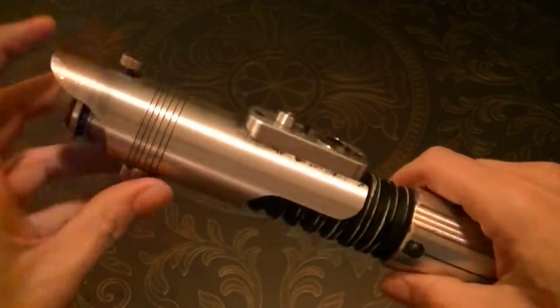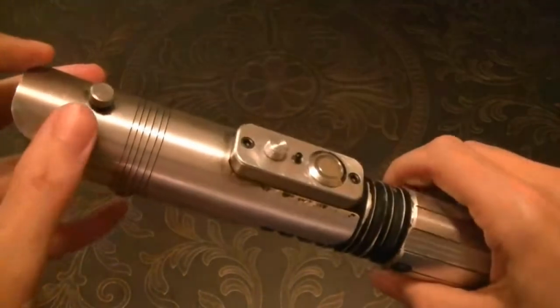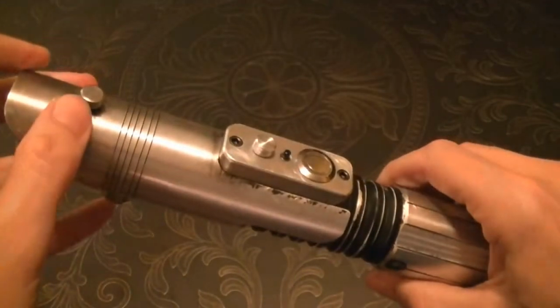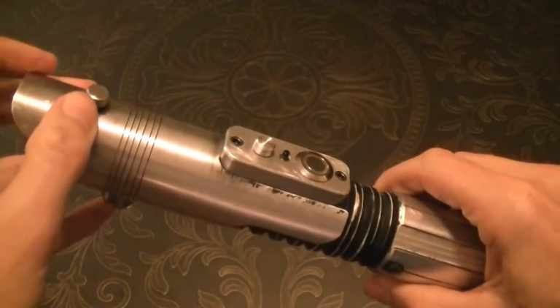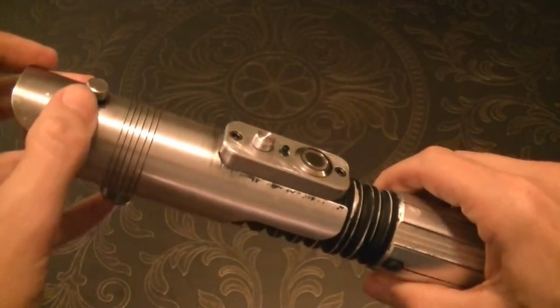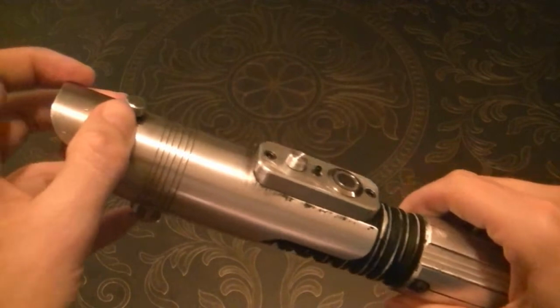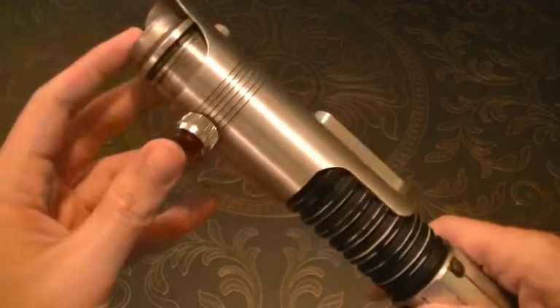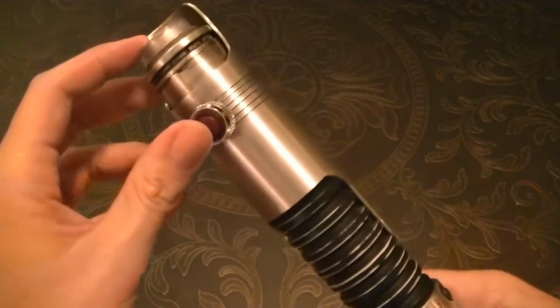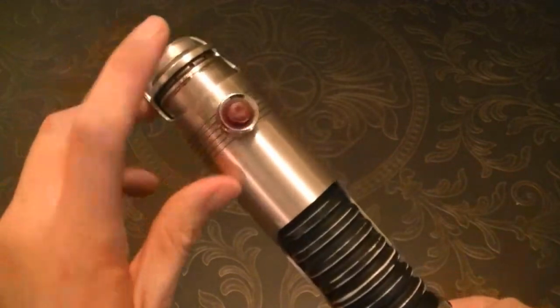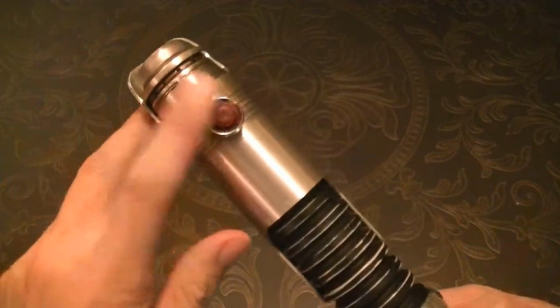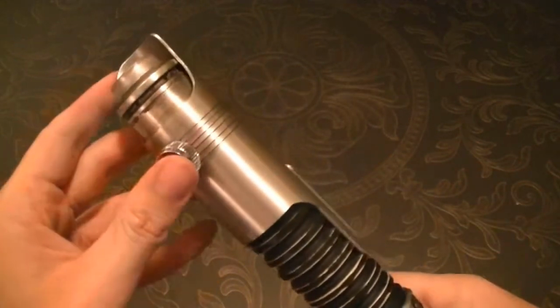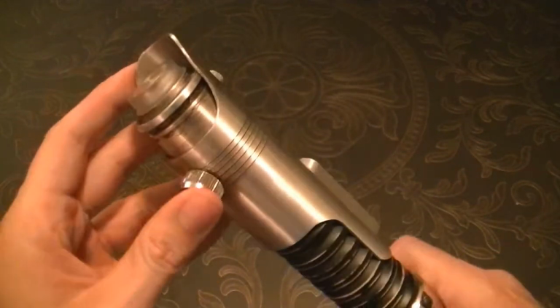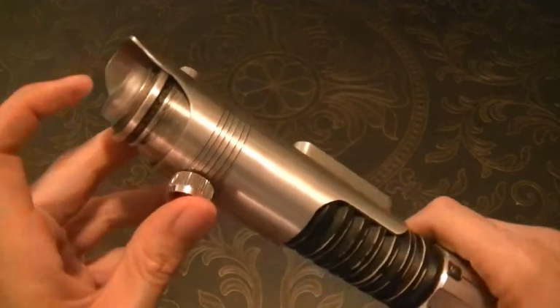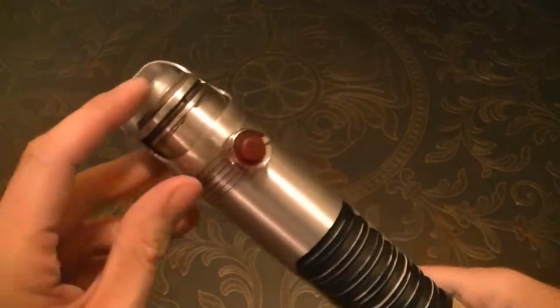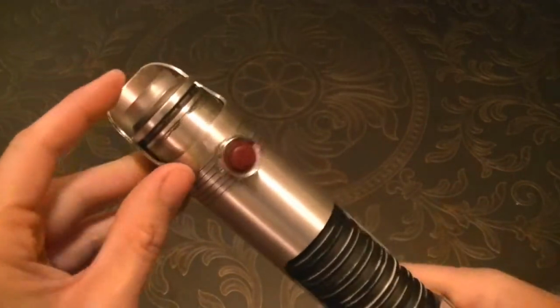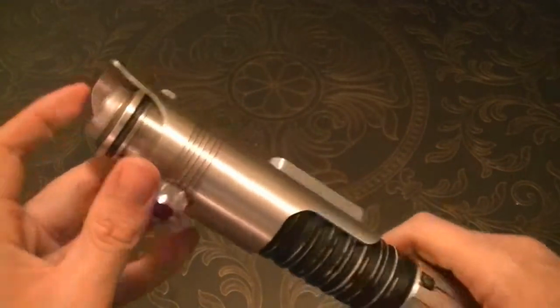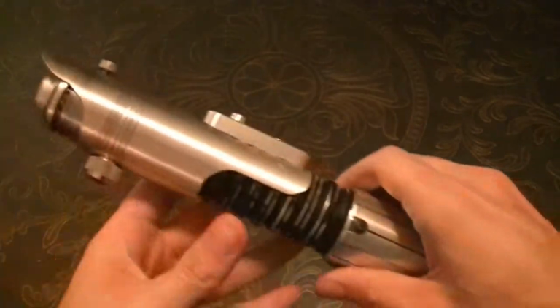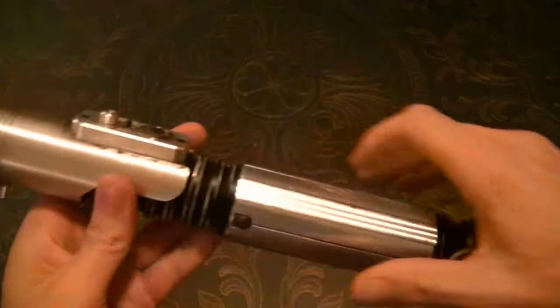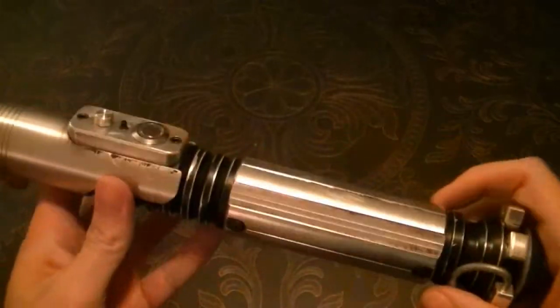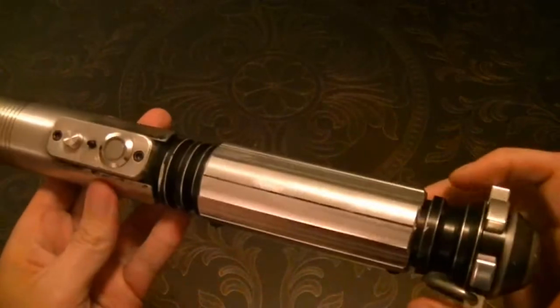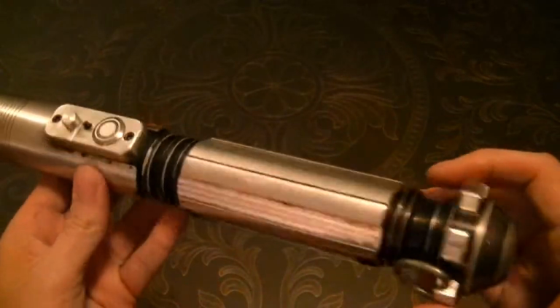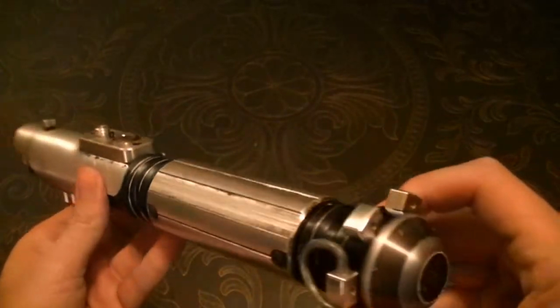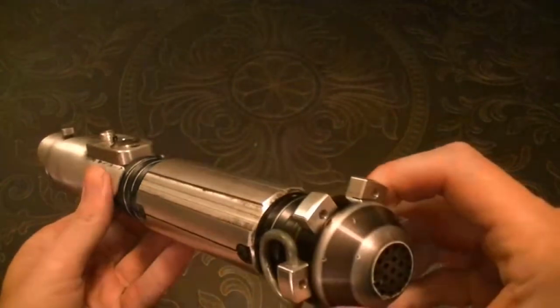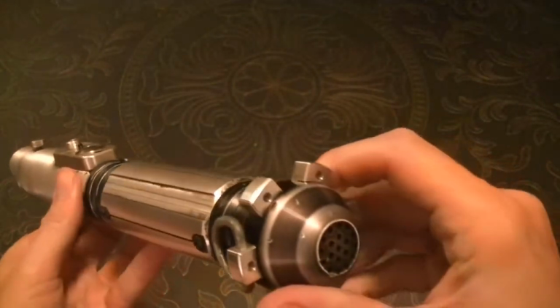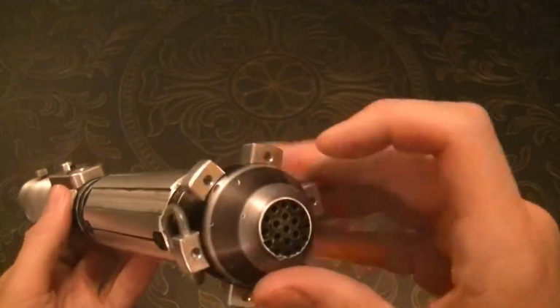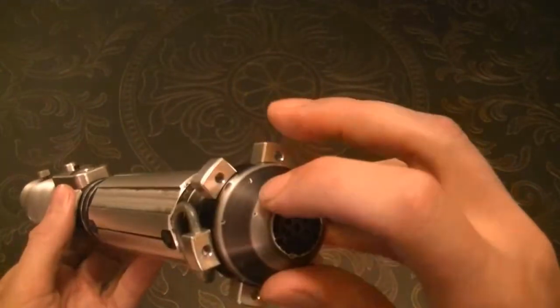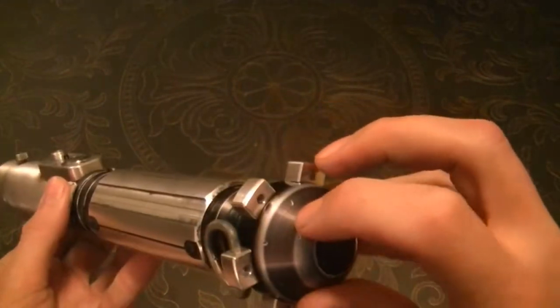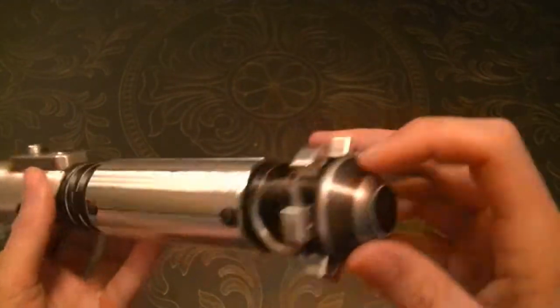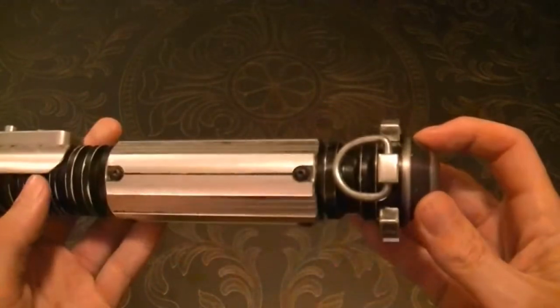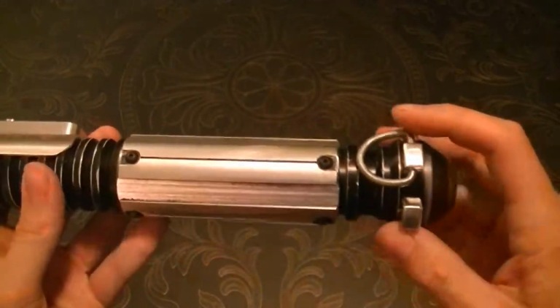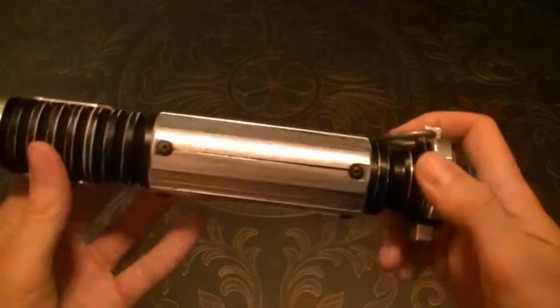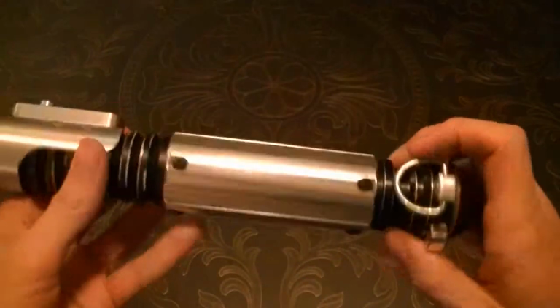I've got a brass nut and rolled thumb screw here — a fake Graphlex part. I think it turned out pretty well. It's got some dings and knockups as well.